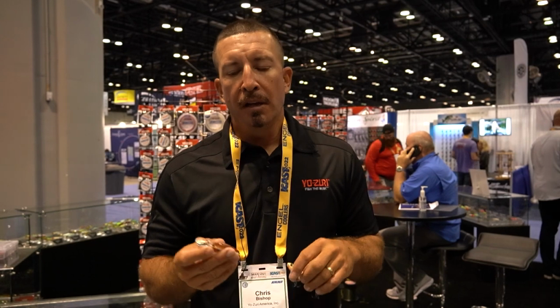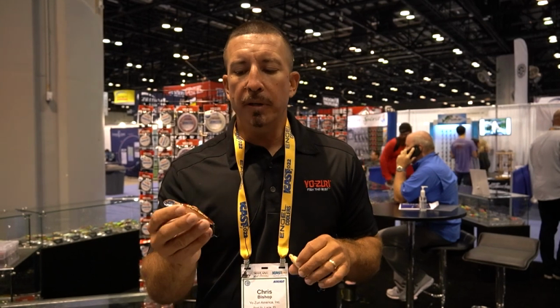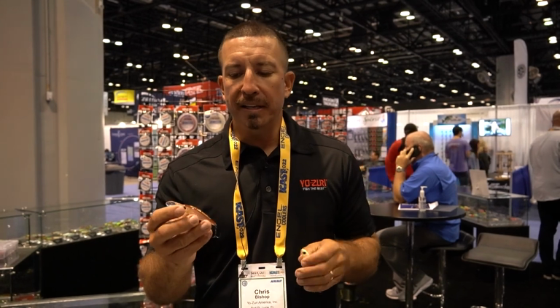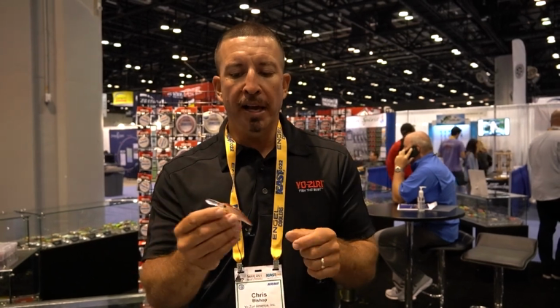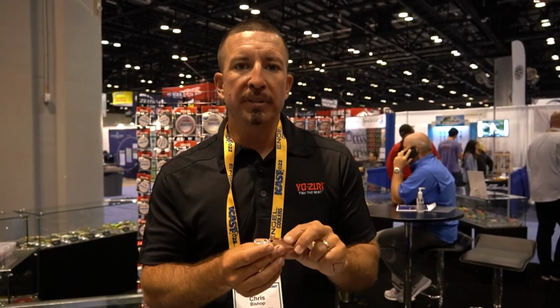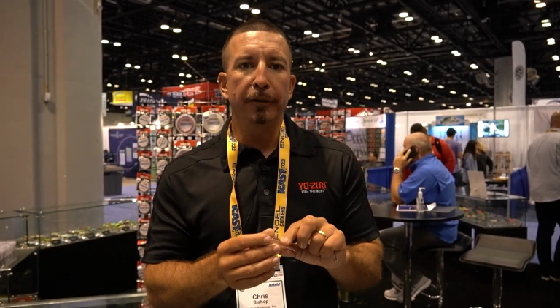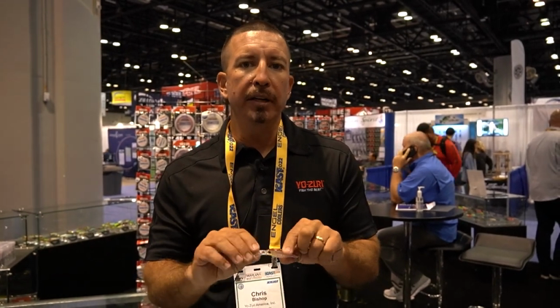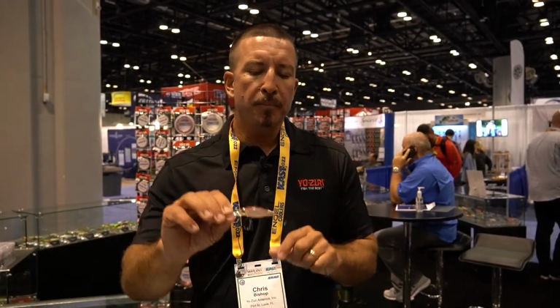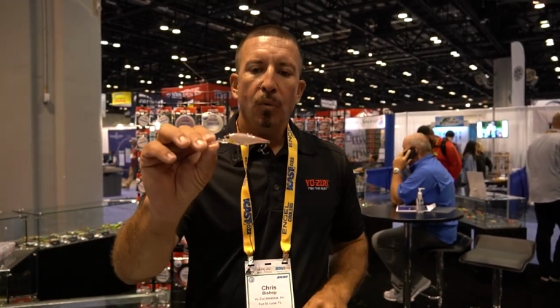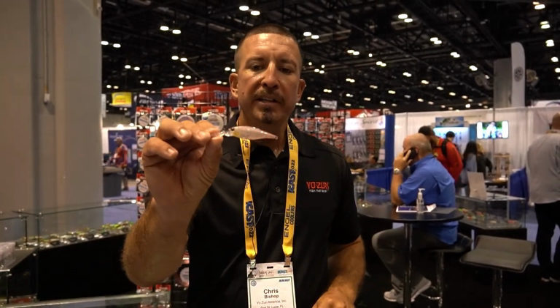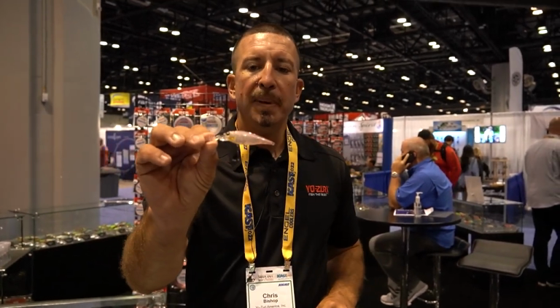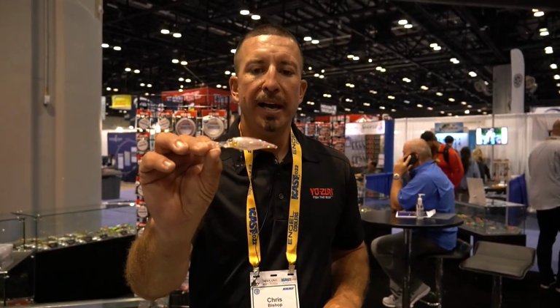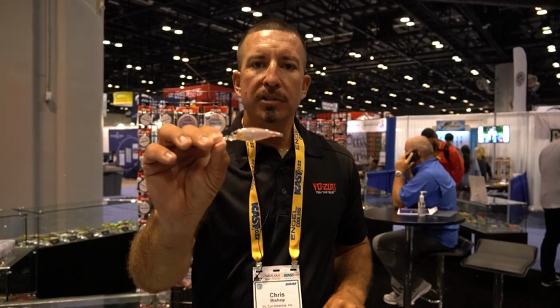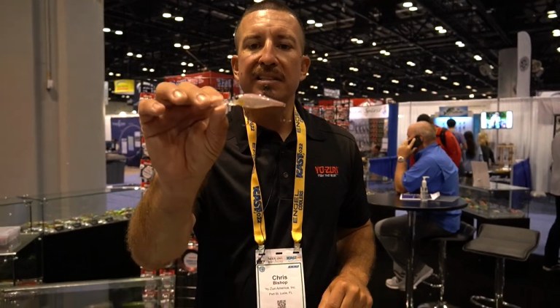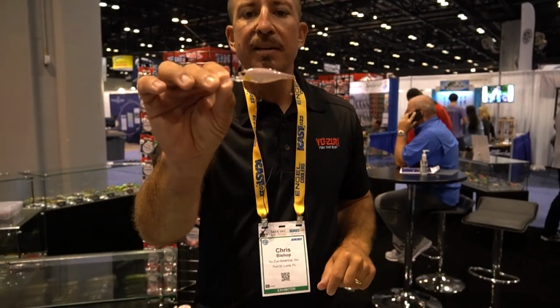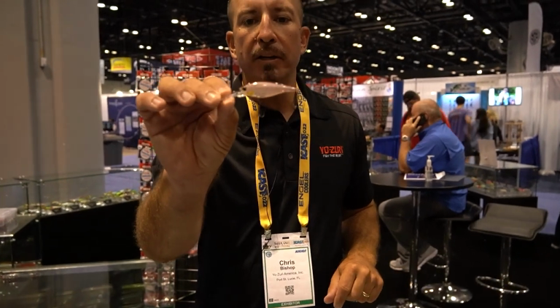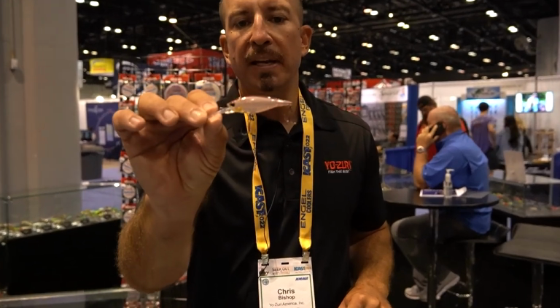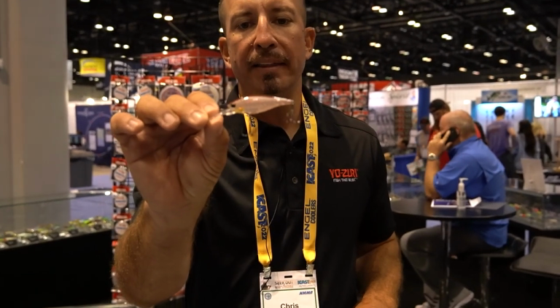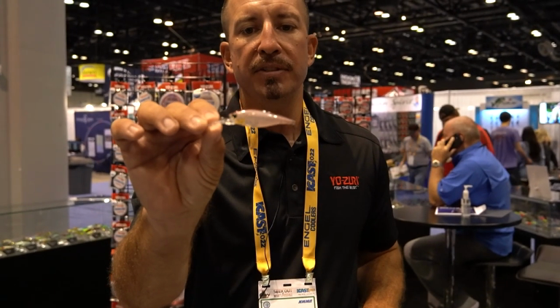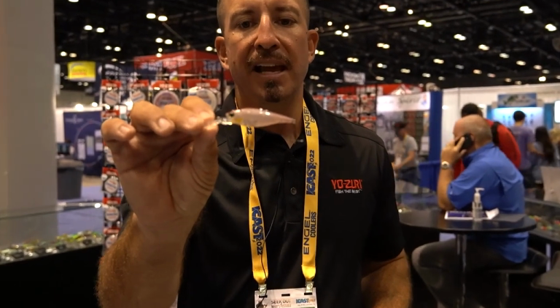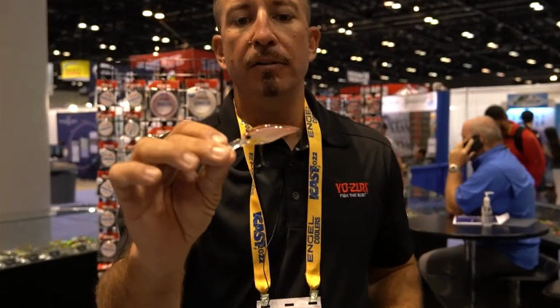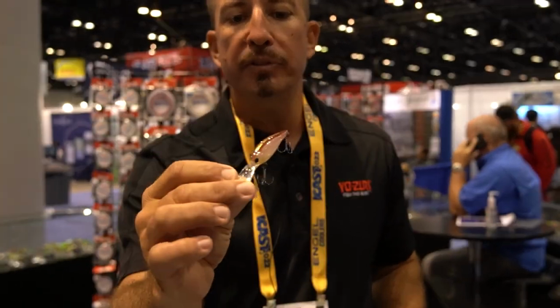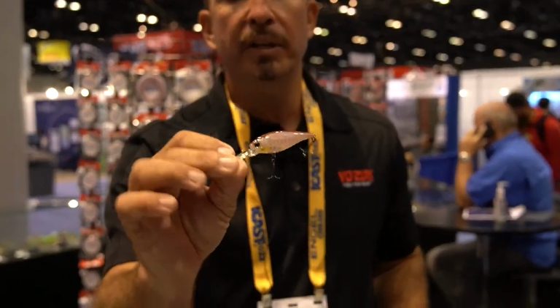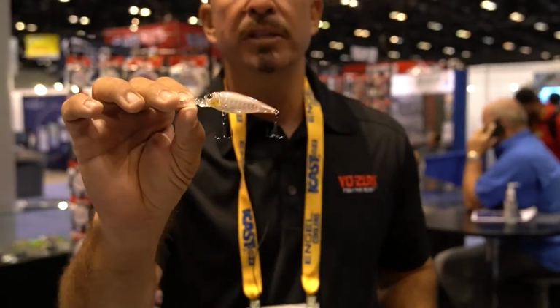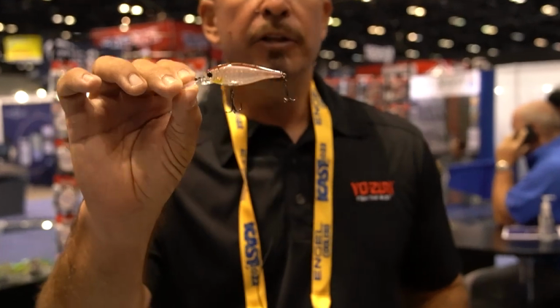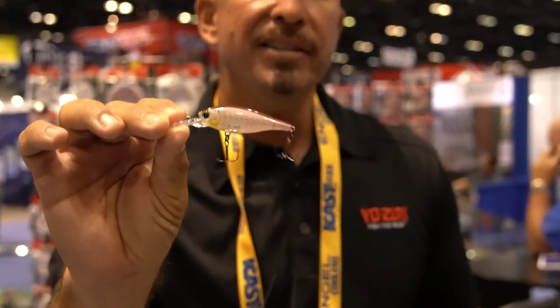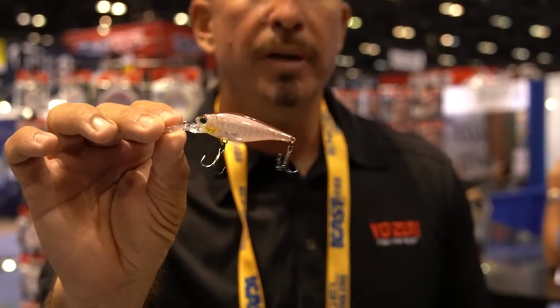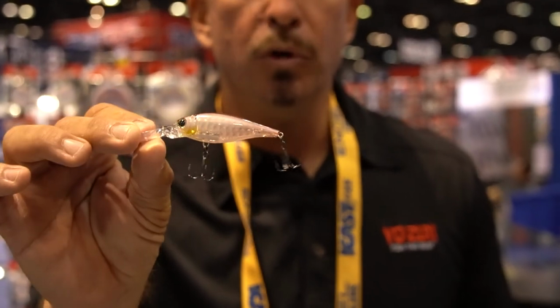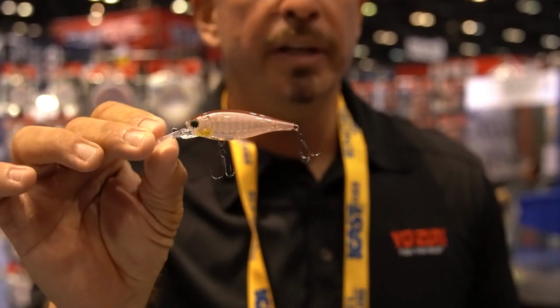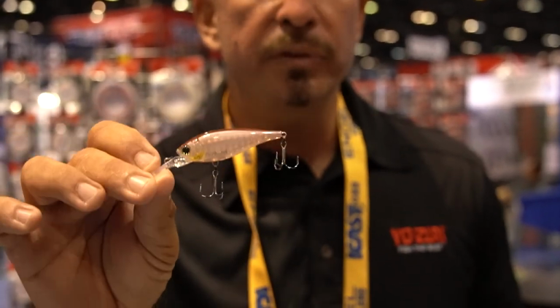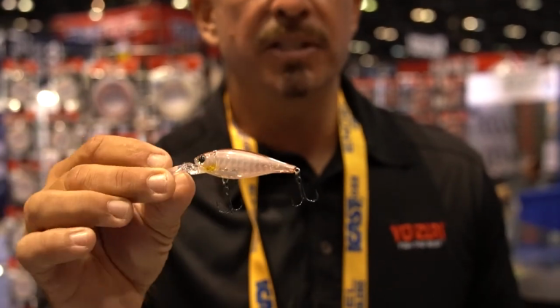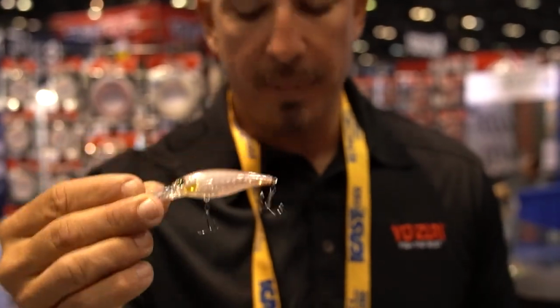A couple of the baits I like to point out particularly for your market. One is the suspending shad — this is a 60 millimeter suspending shad that dives six to eight feet. Real tight wiggle action. You can cast and retrieve it or troll it. It's a multi-species type bait.